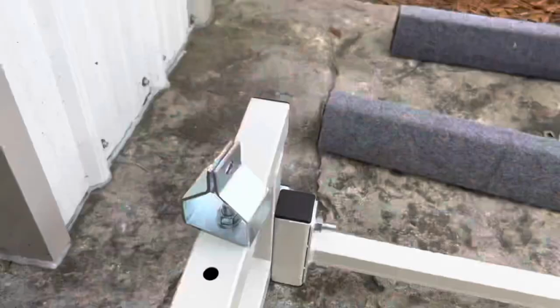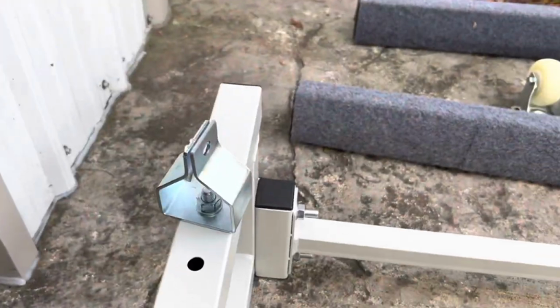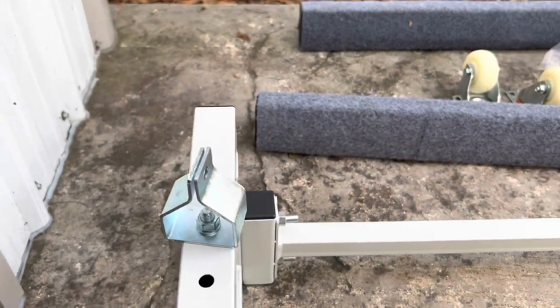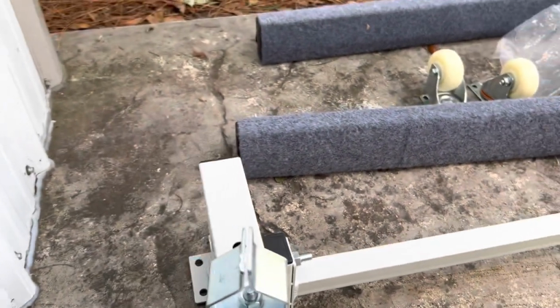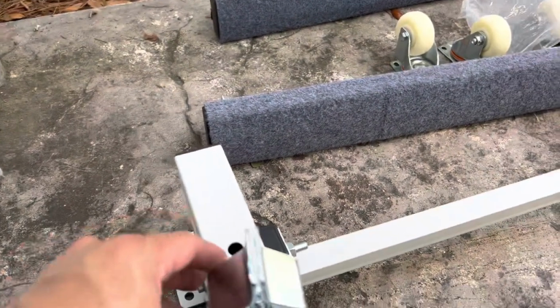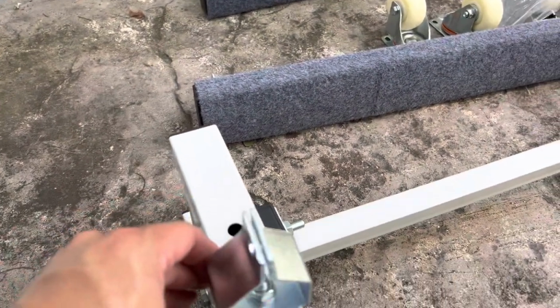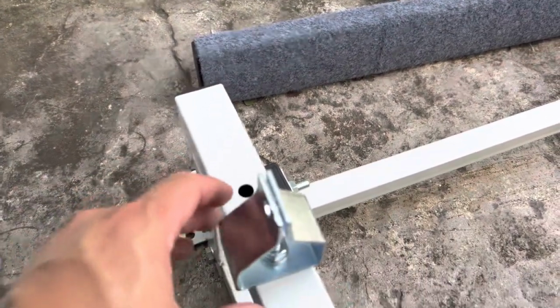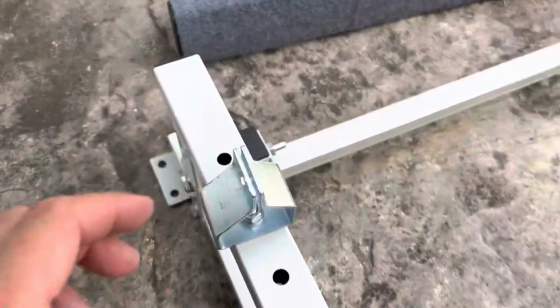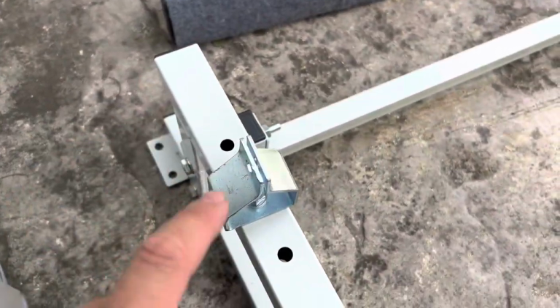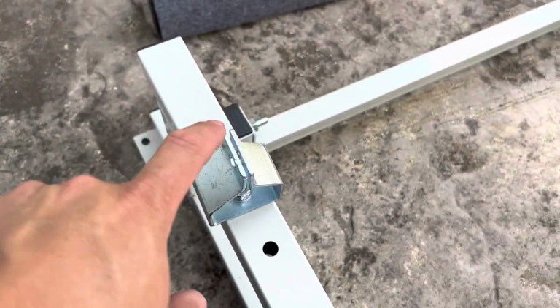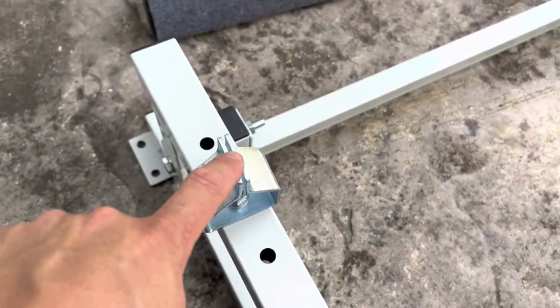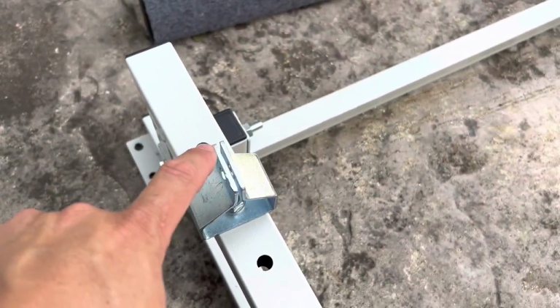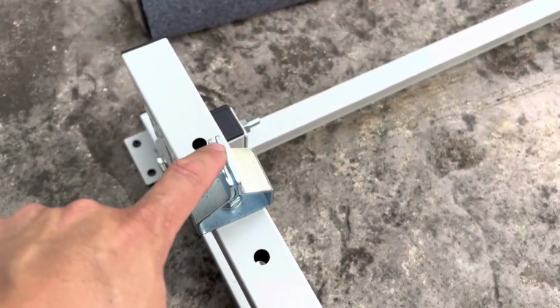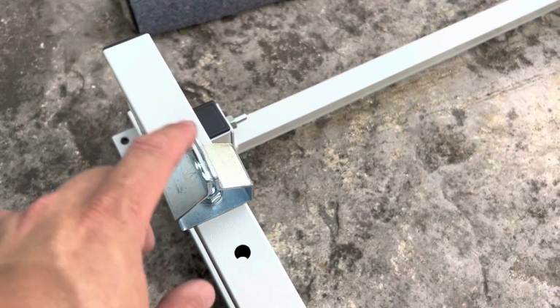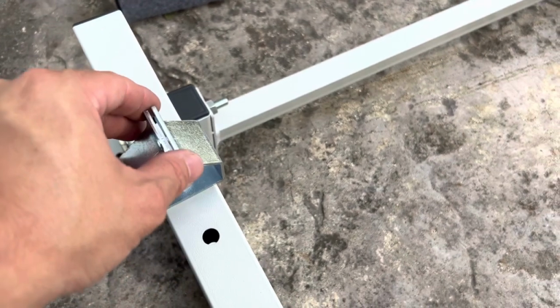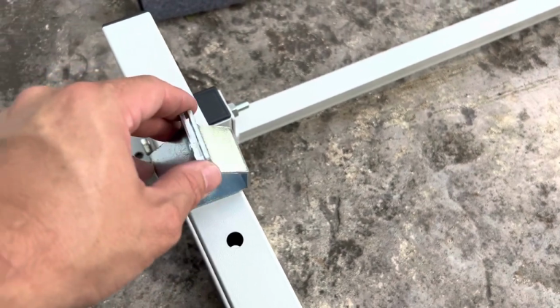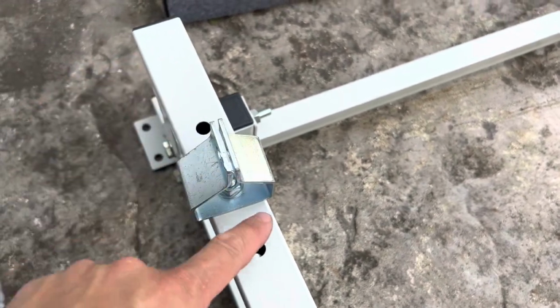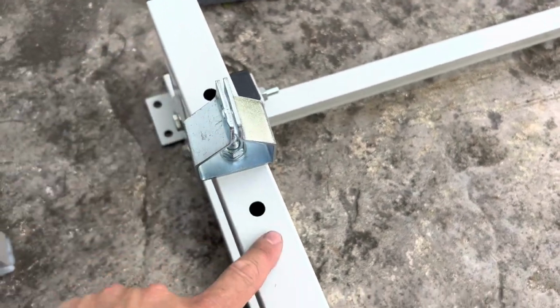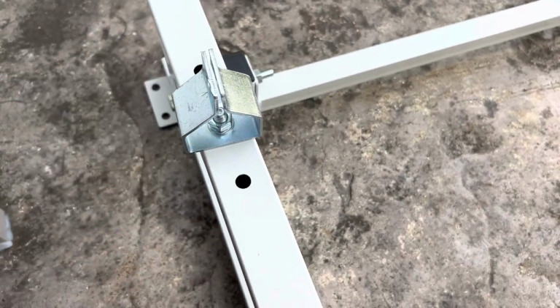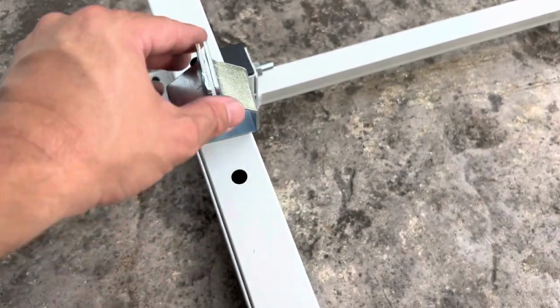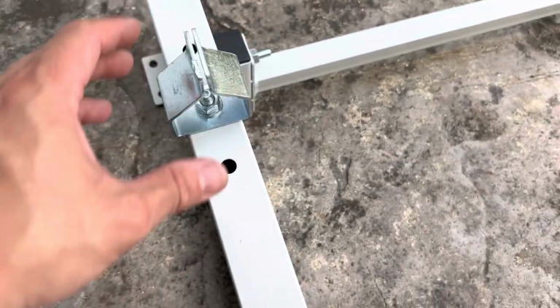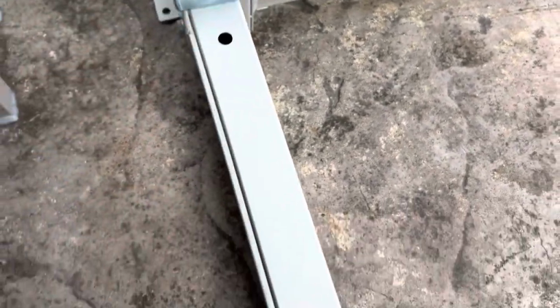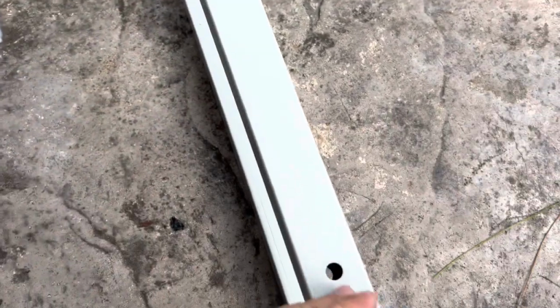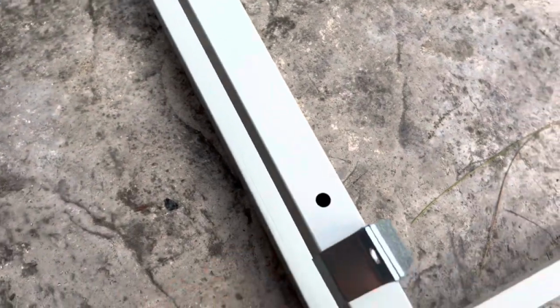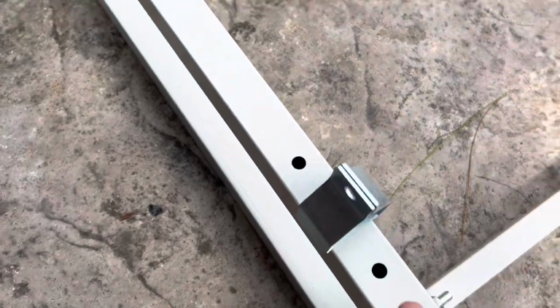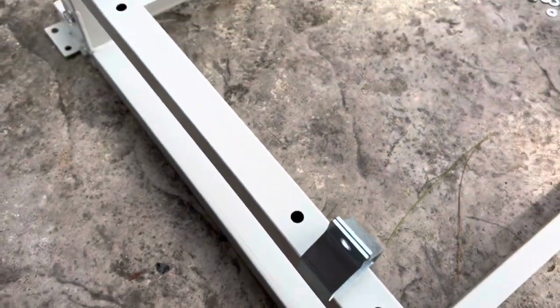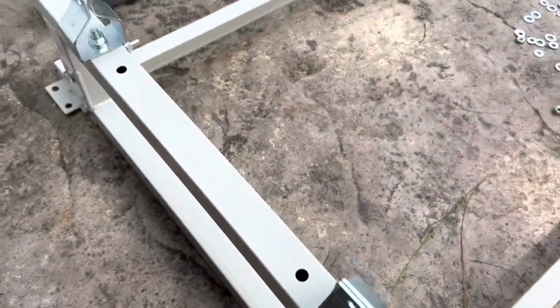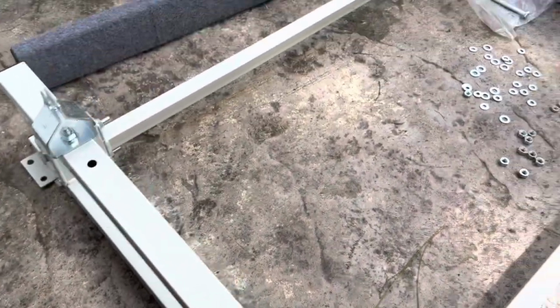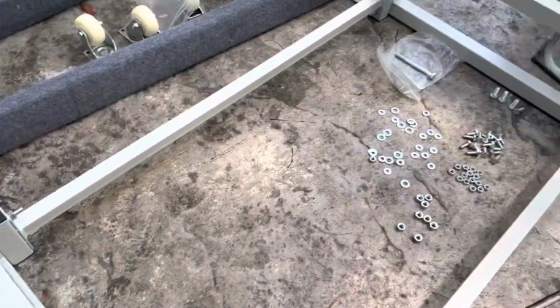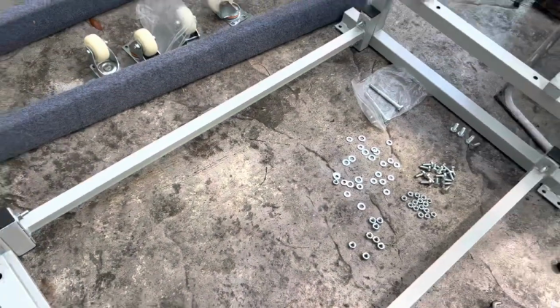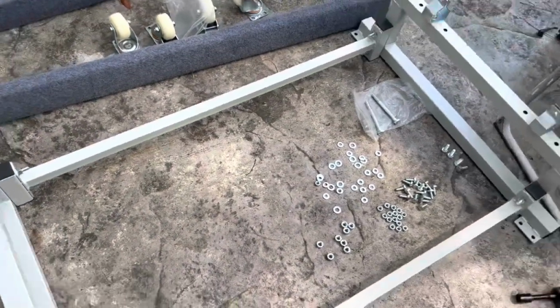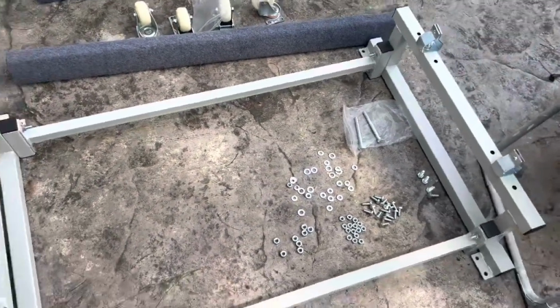Once you get these in place, they're going to be mounted like this. This mount here you want to be exactly parallel with the bar right below it, so they're going to line up just like that. Let's get these all tightened down.